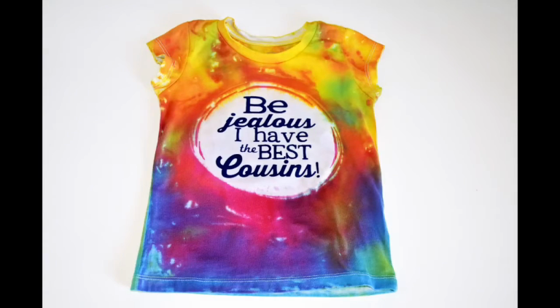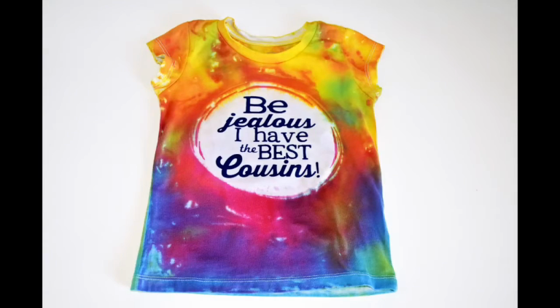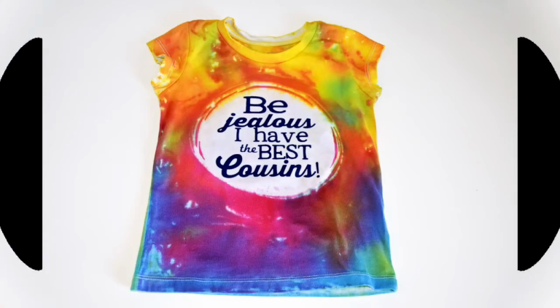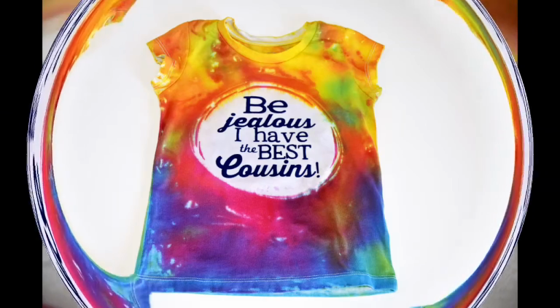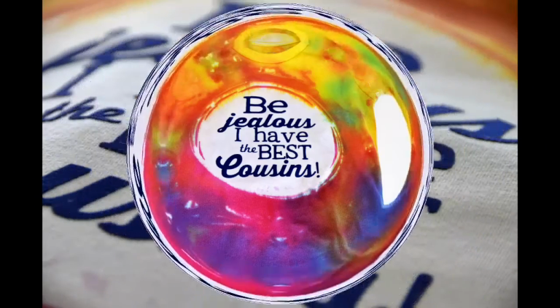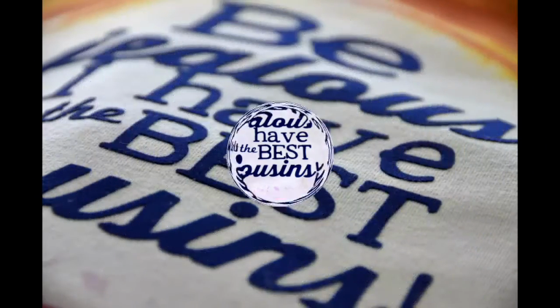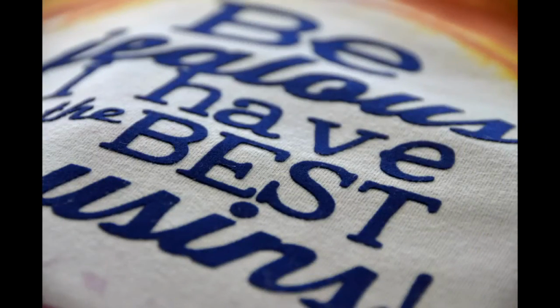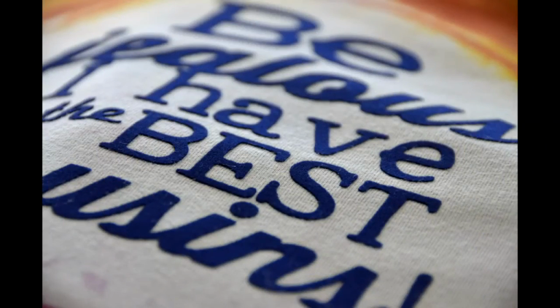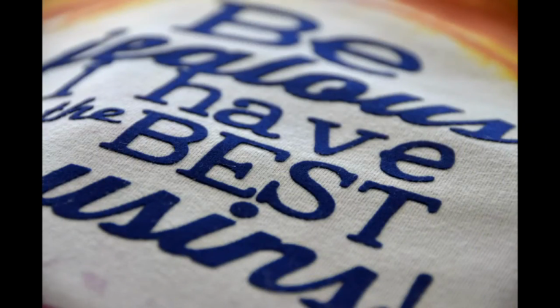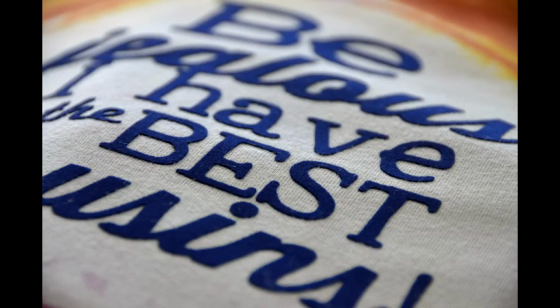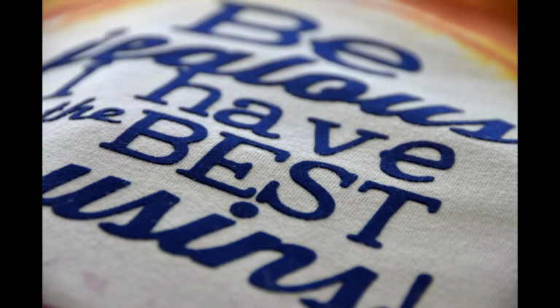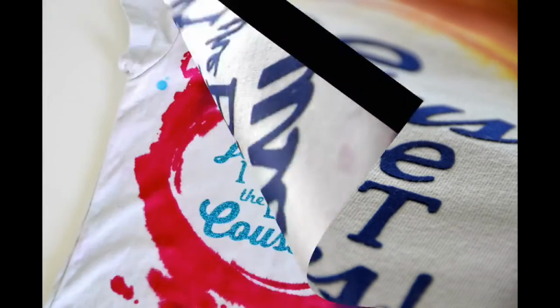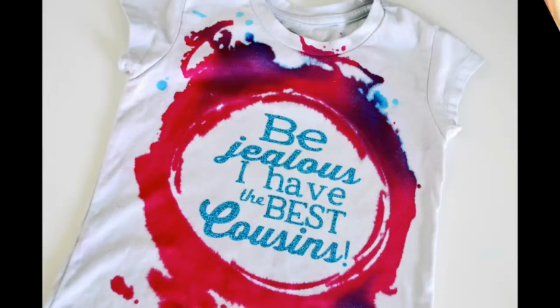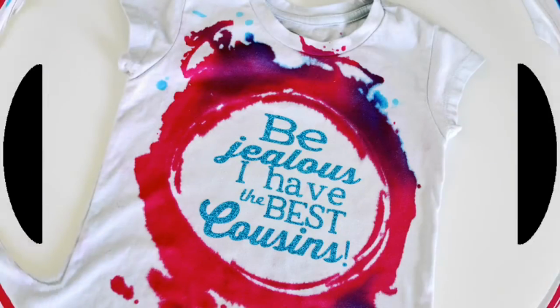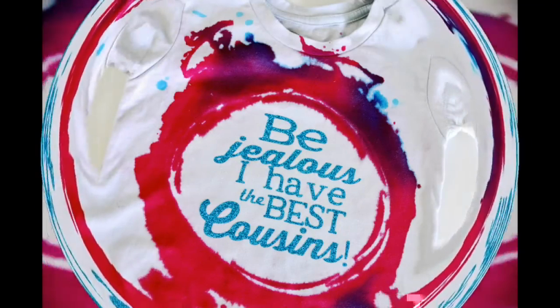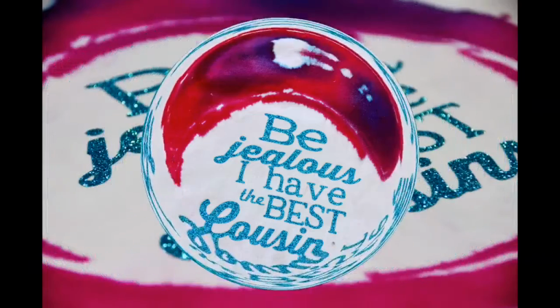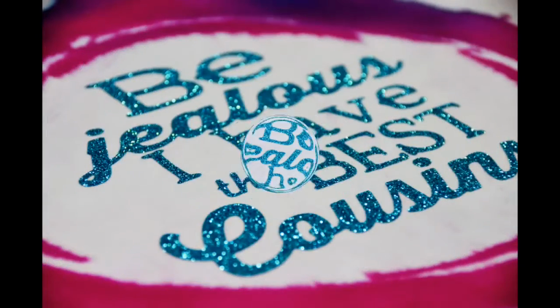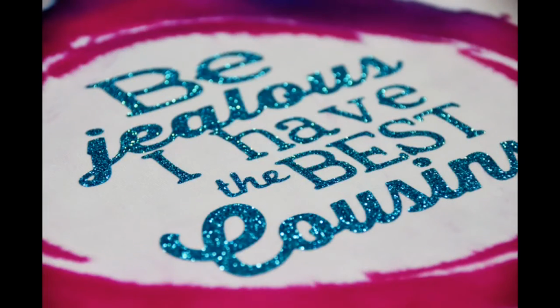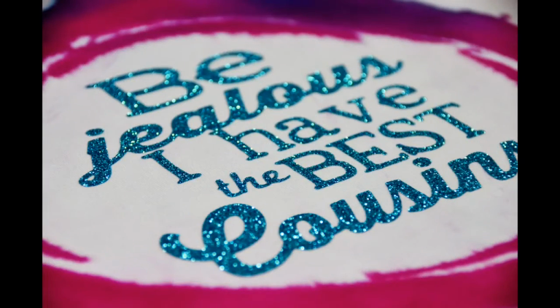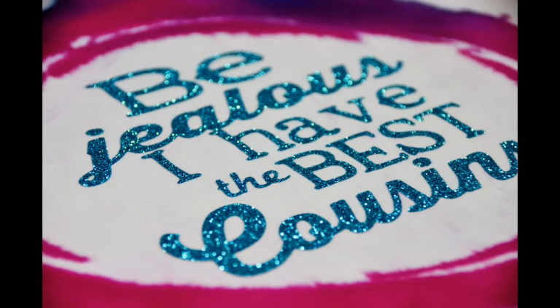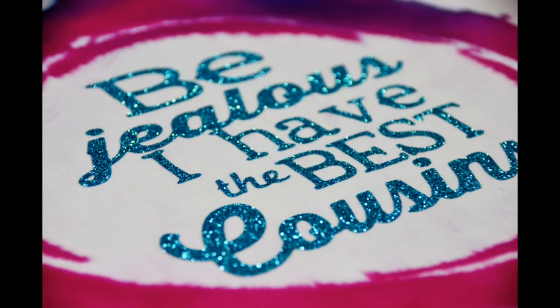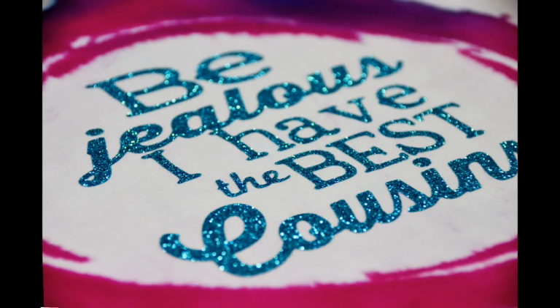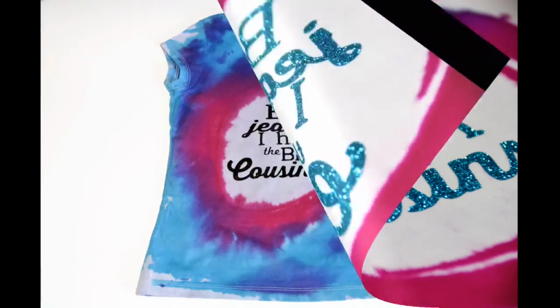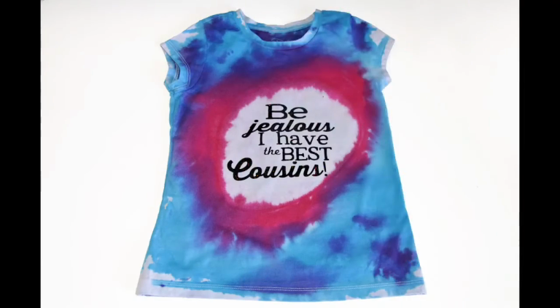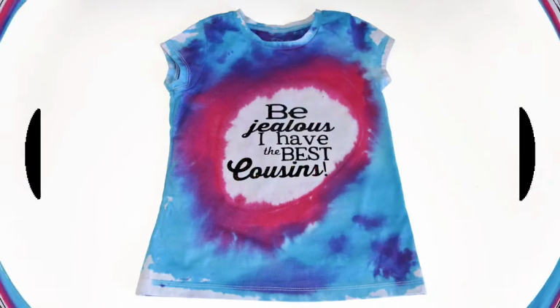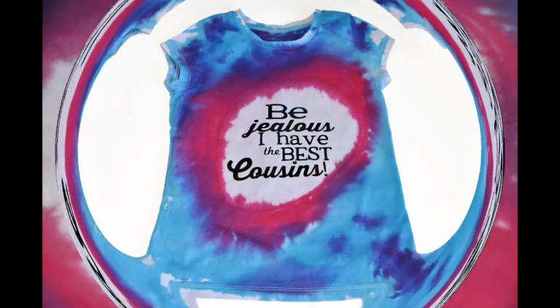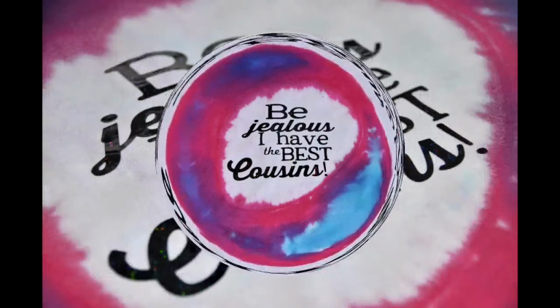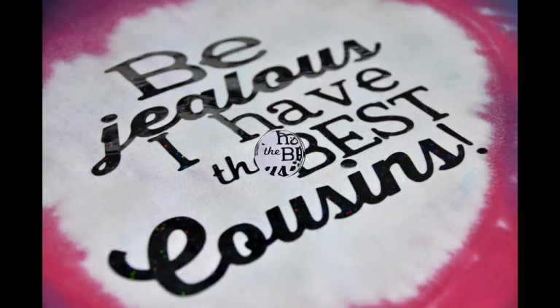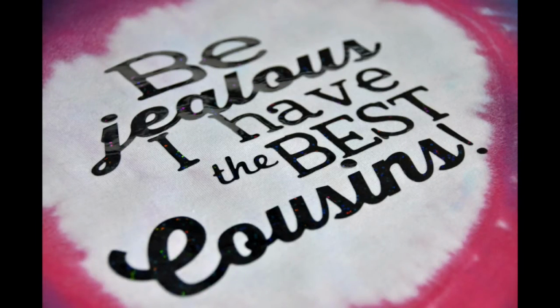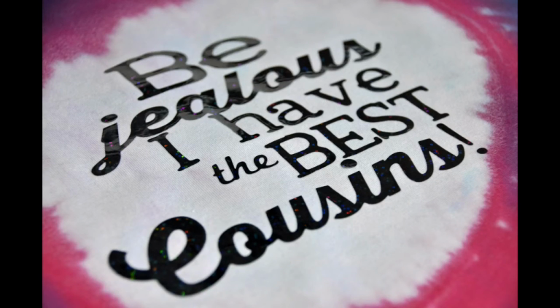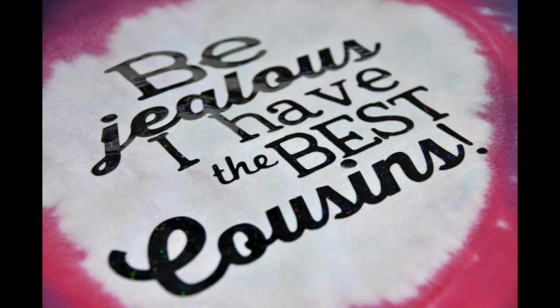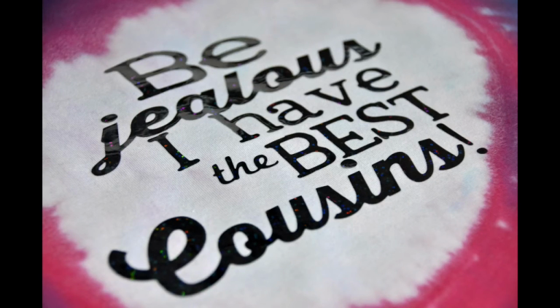Here are my finished t-shirts. I love how fun the tie-dye is and that everyone can use the colors they want to make it their own, and yet the text on them — while made out of different materials — still has a unified design. Until next time, happy crafting!